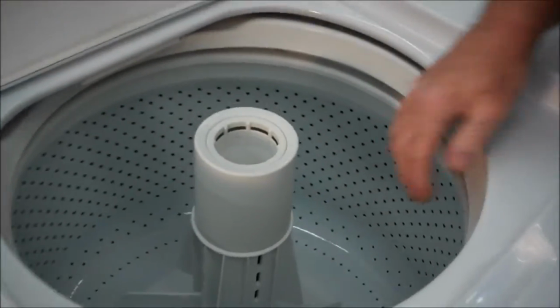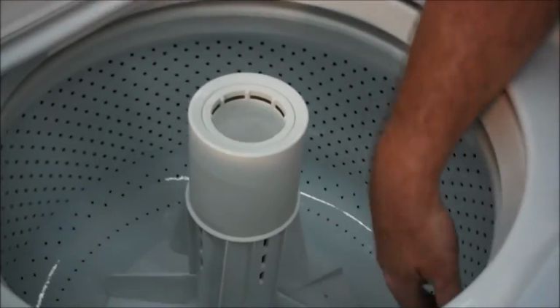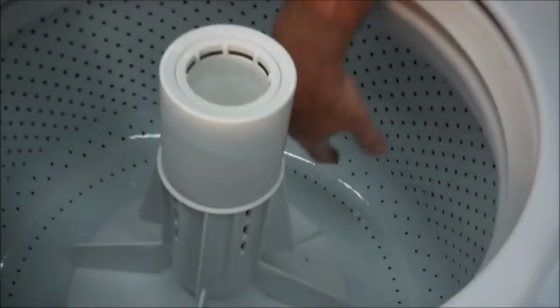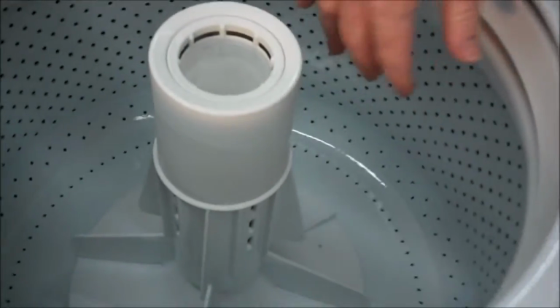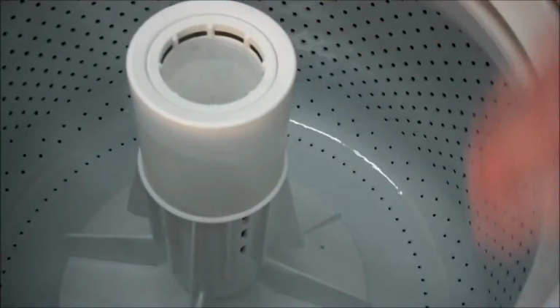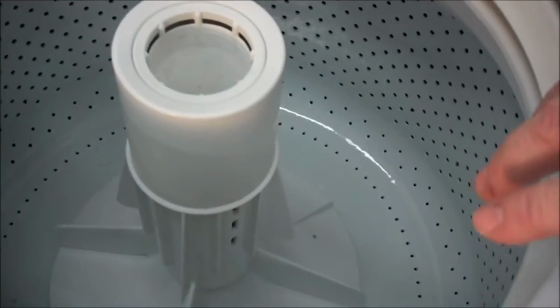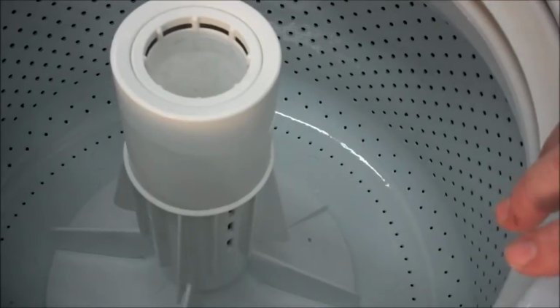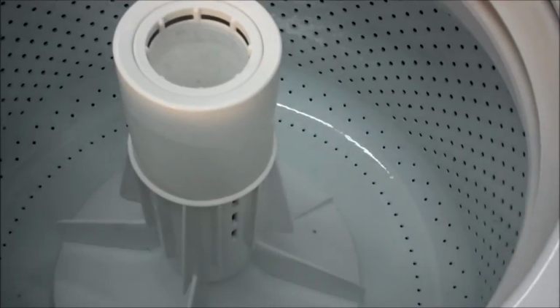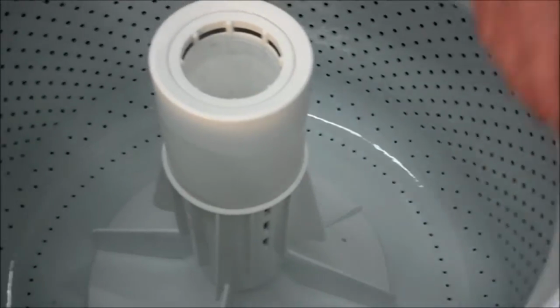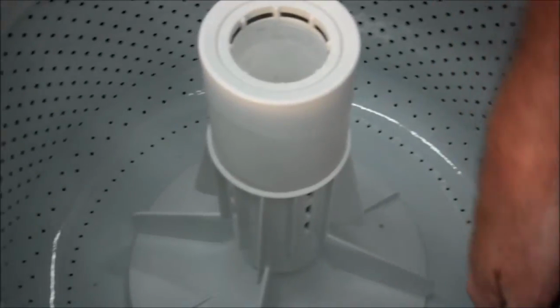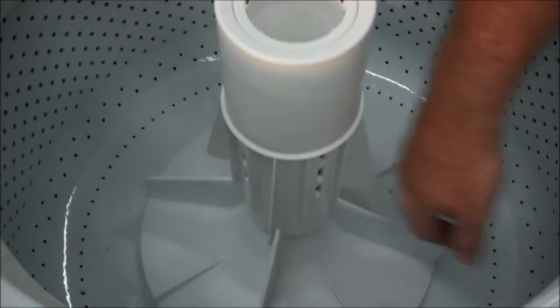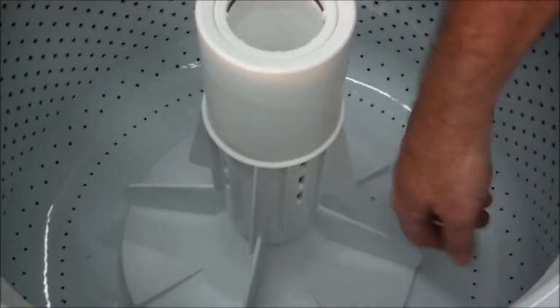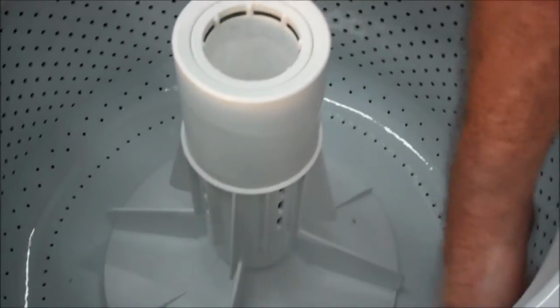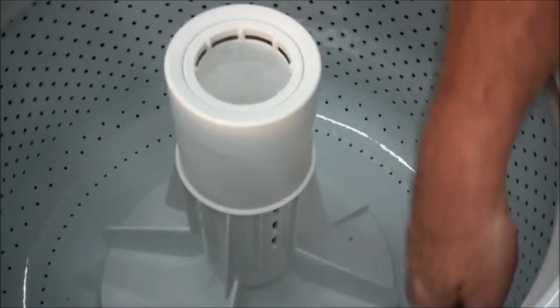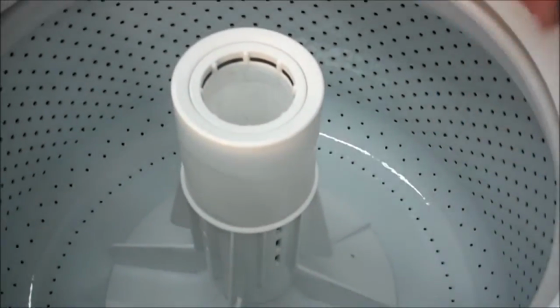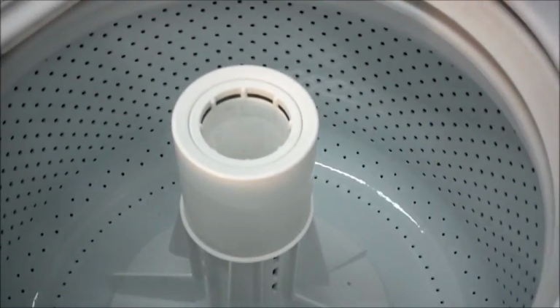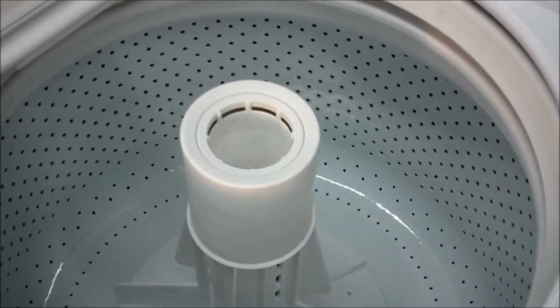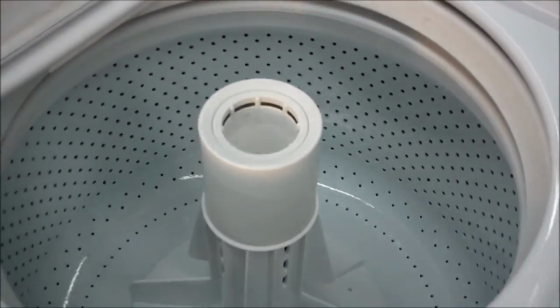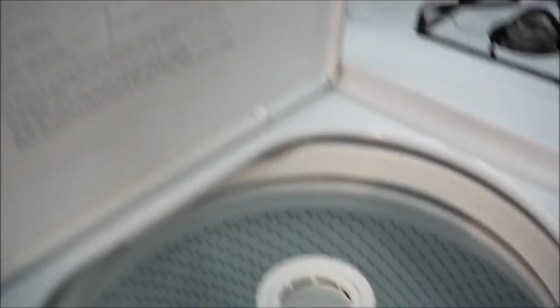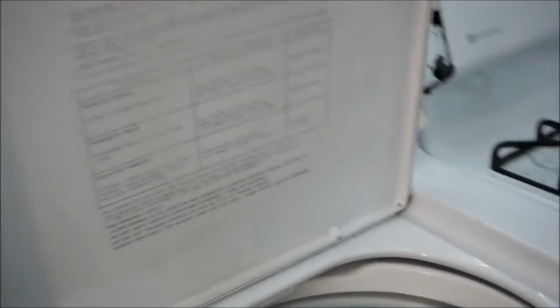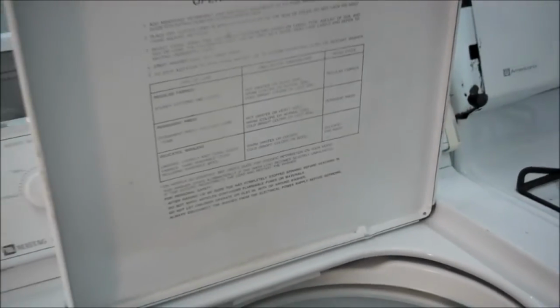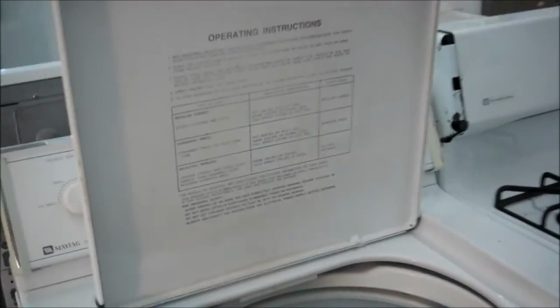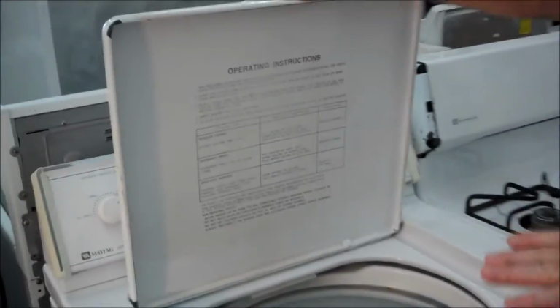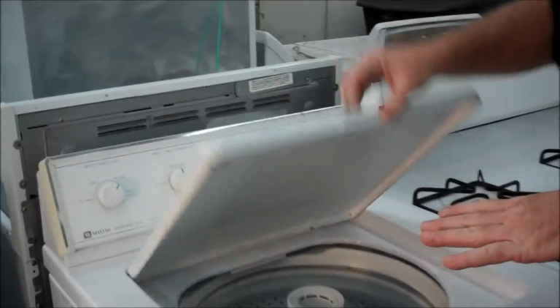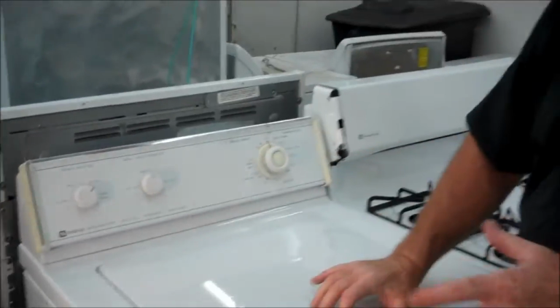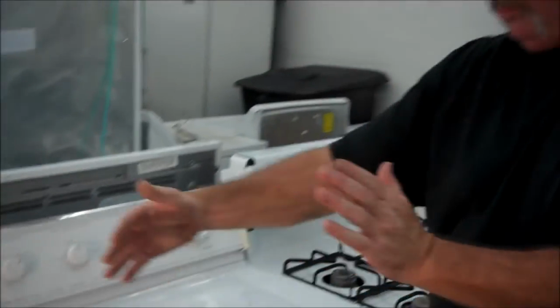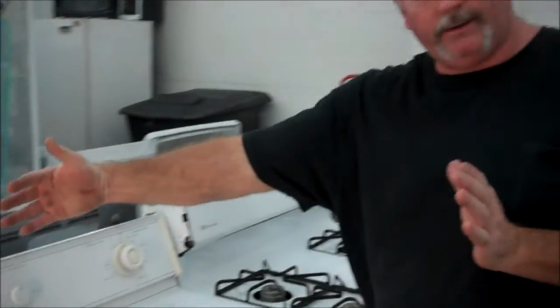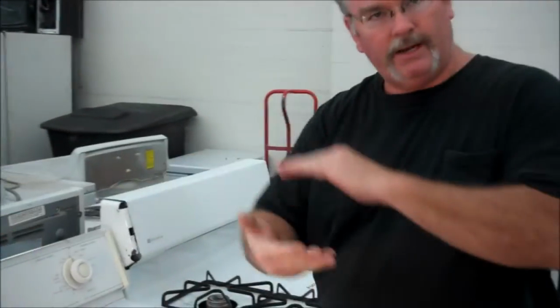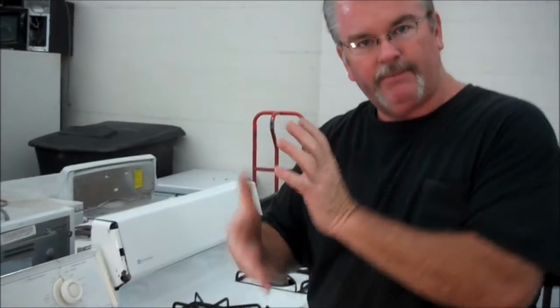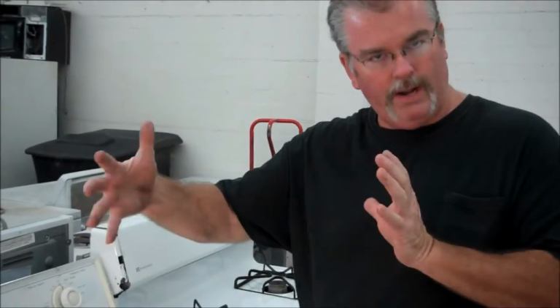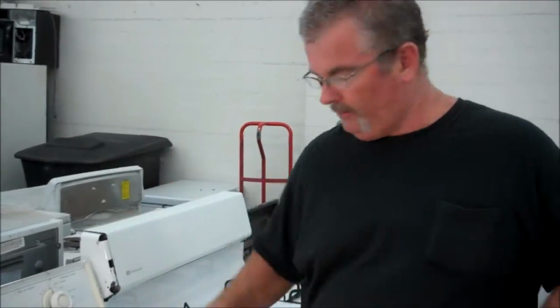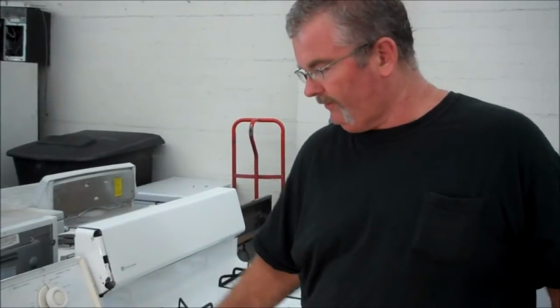They actually made this tub a little bit bigger than the standard Maytag tubs of the older ones. It's porcelain. It's going to hold everything that a deeper tub will hold because it's wider — it's not as deep, but it's wider. It's a good size tub.